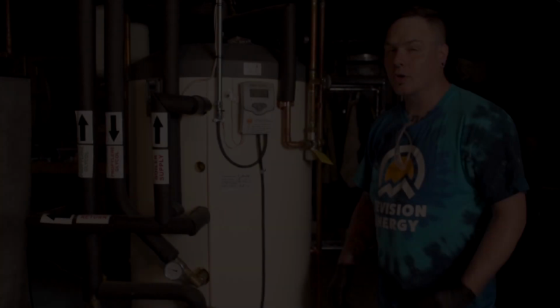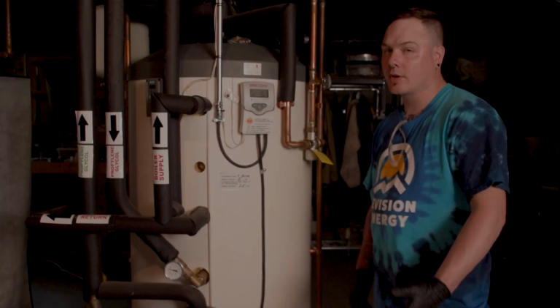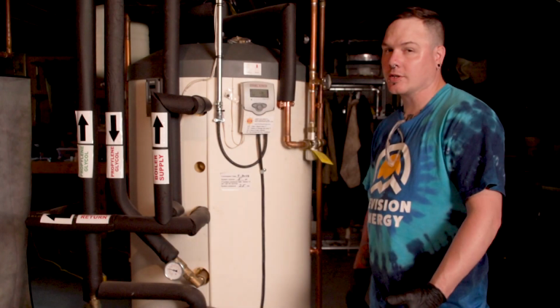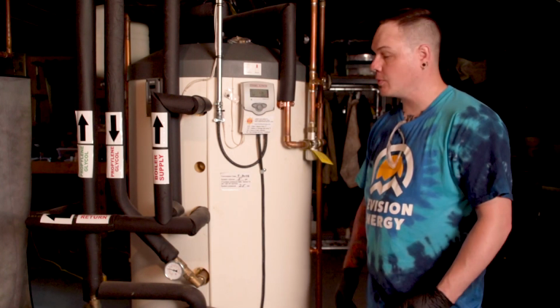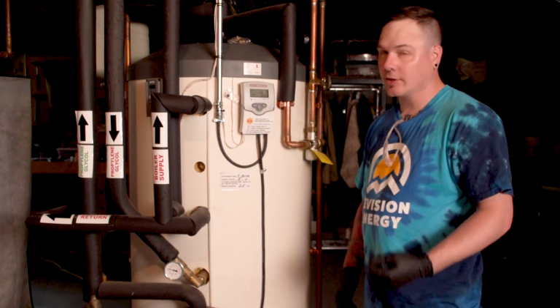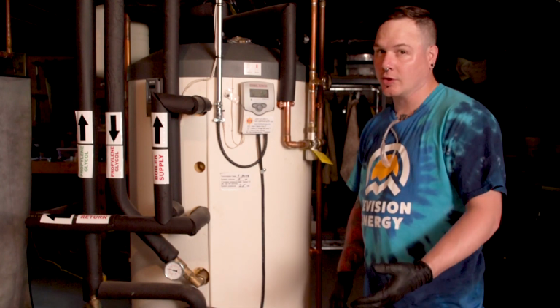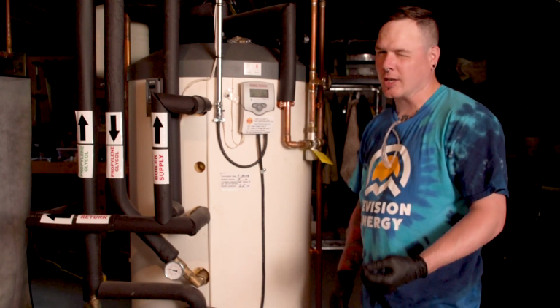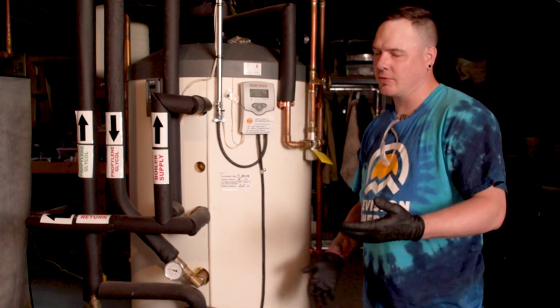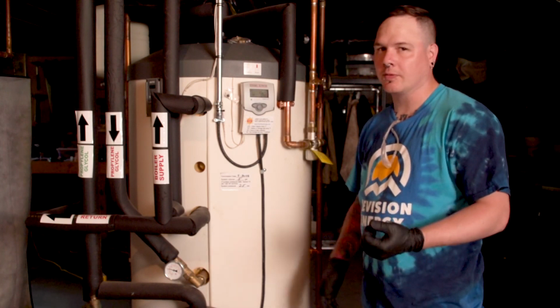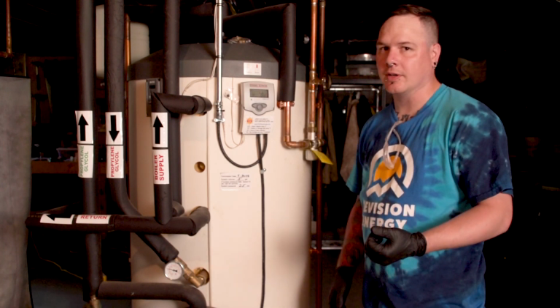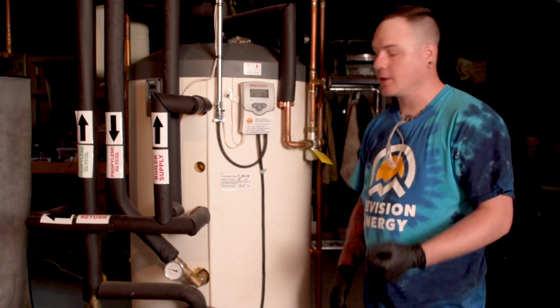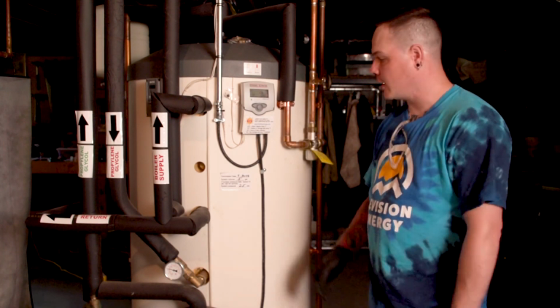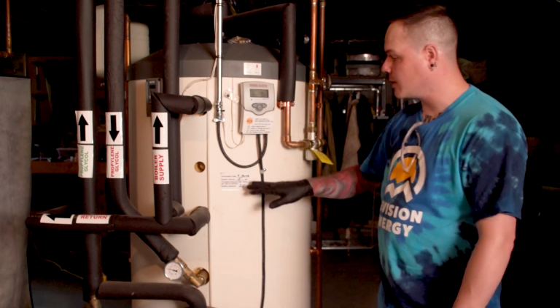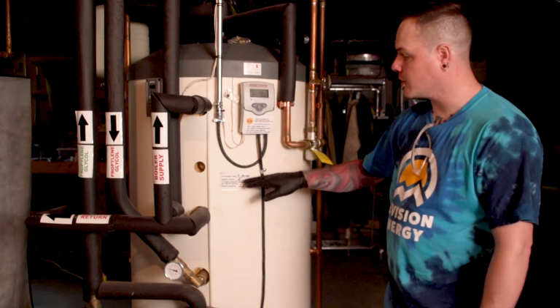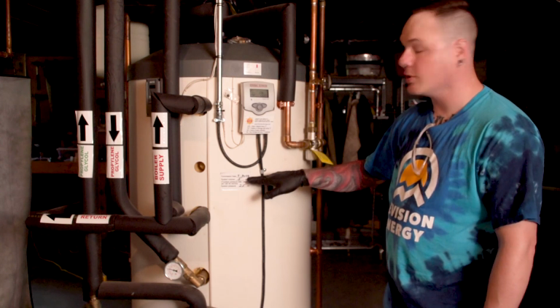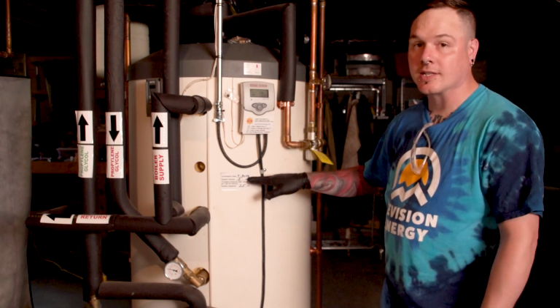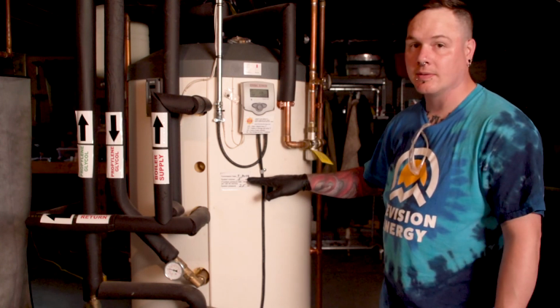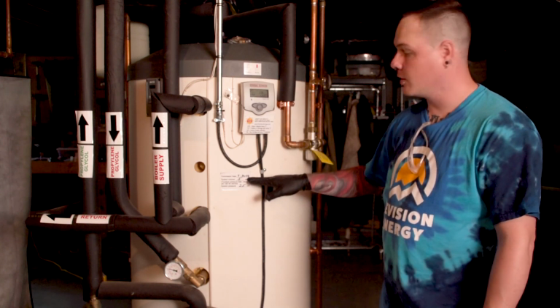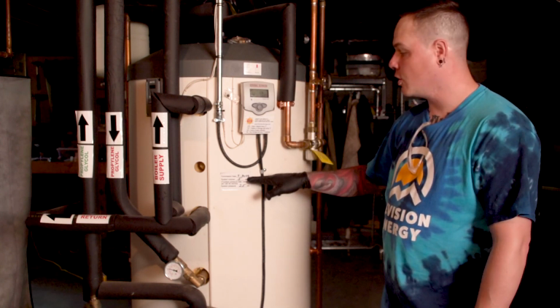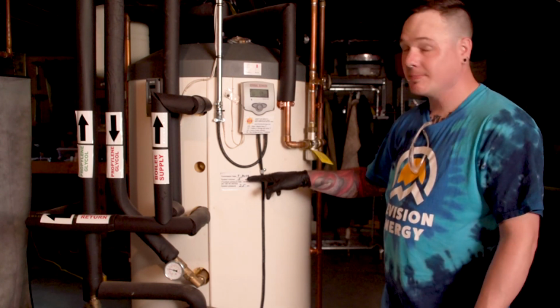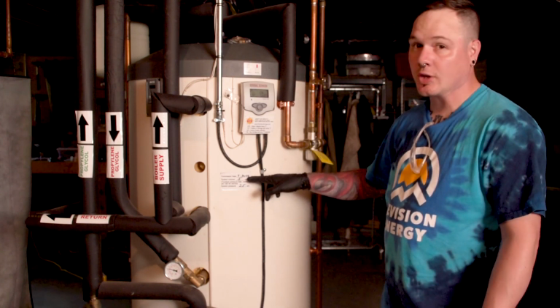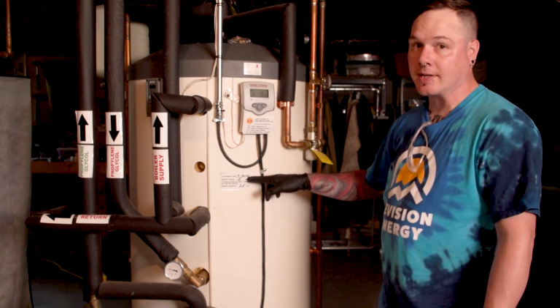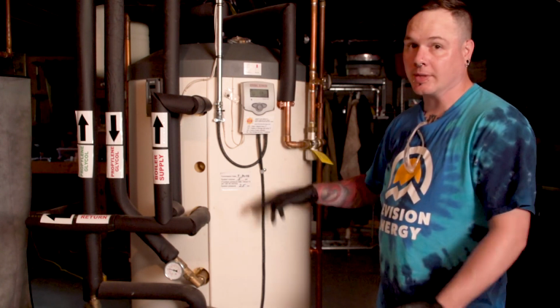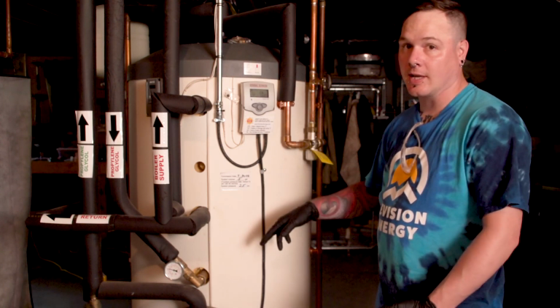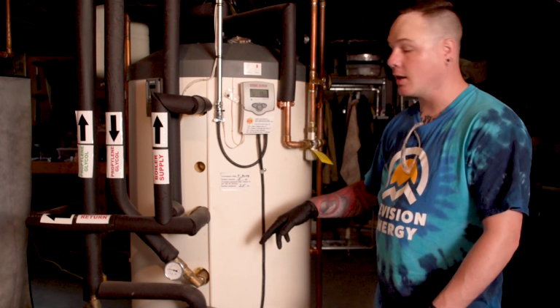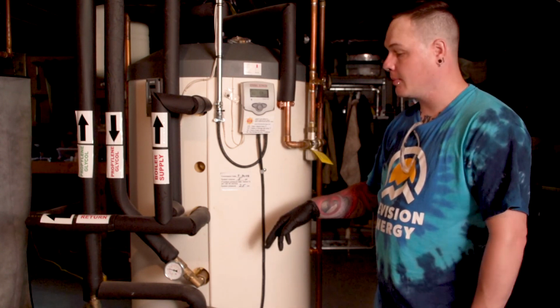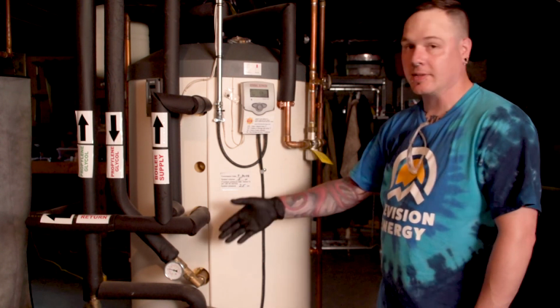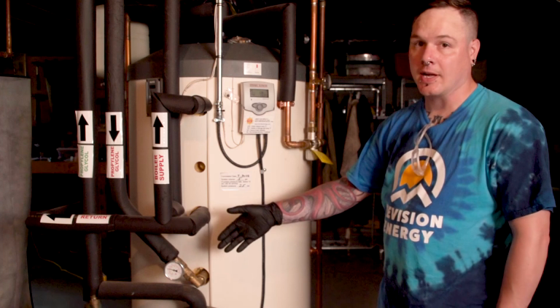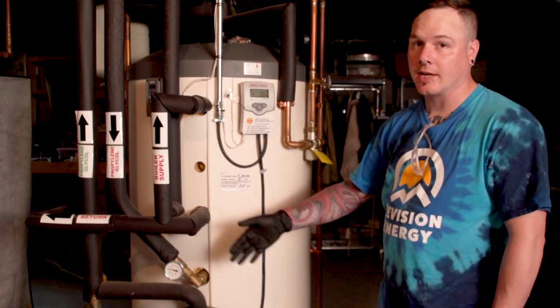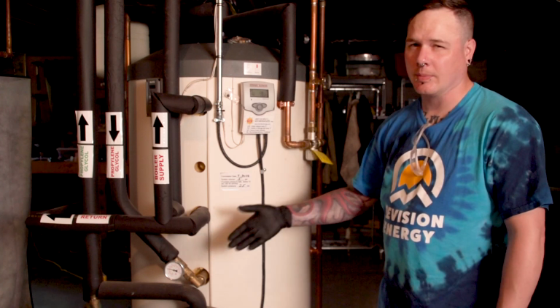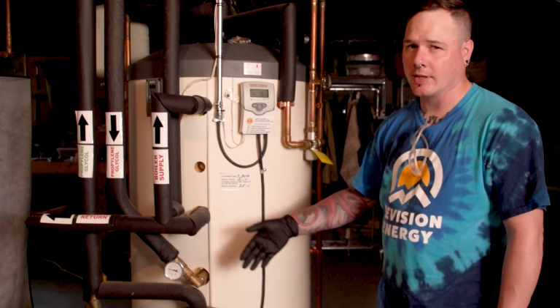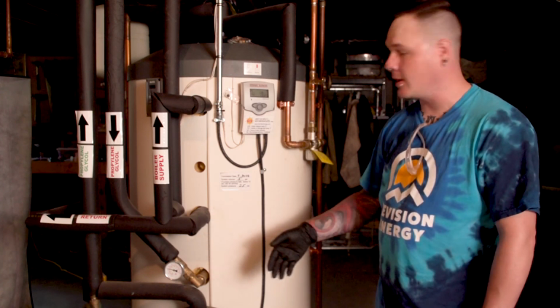For our solar hot water systems, we like to do a routine checkup every four to five years. This system was installed in 2008, so we're expecting to replace the glycol and possibly the expansion tank. We'll get more into that in a minute.